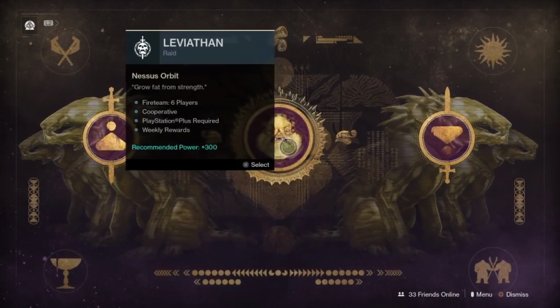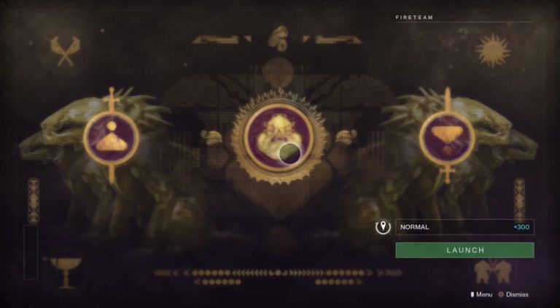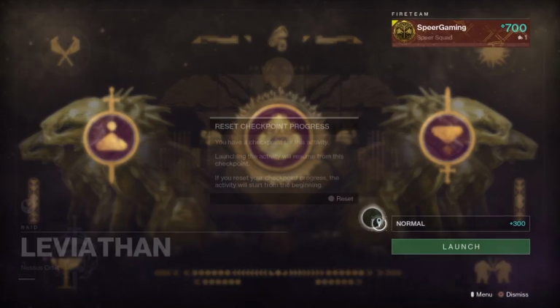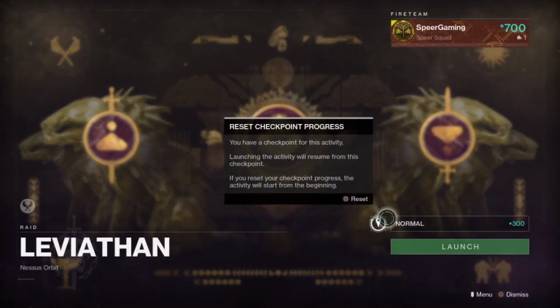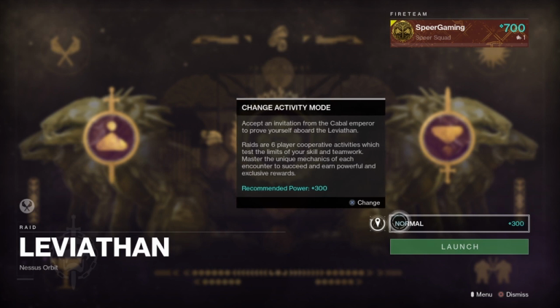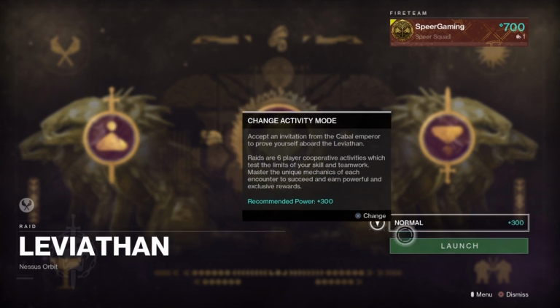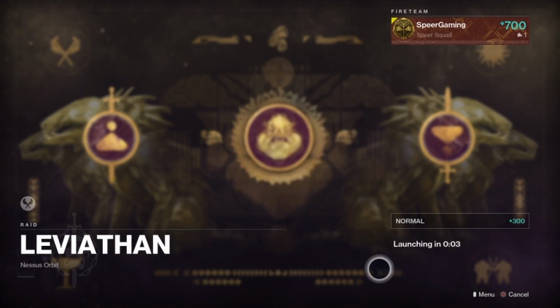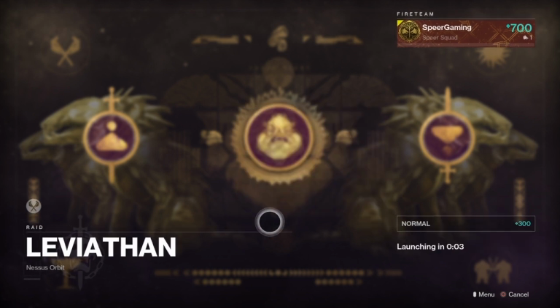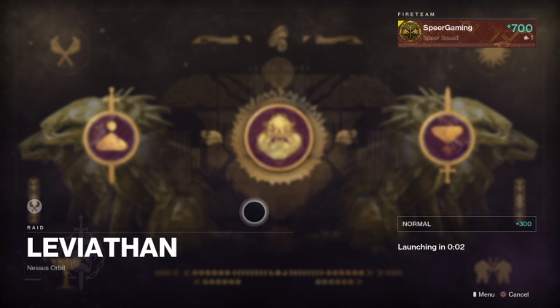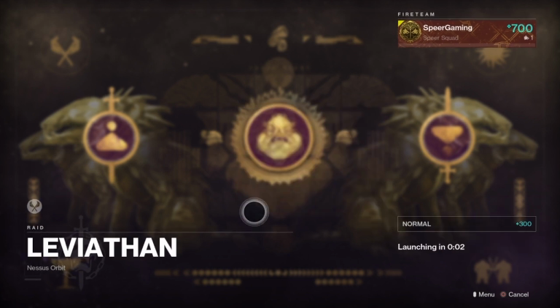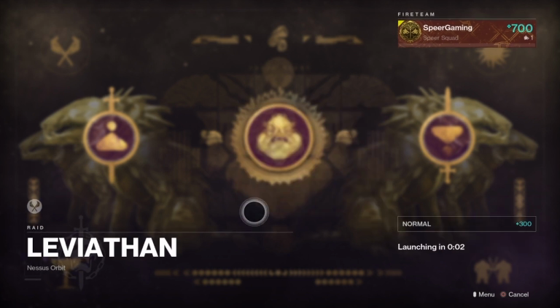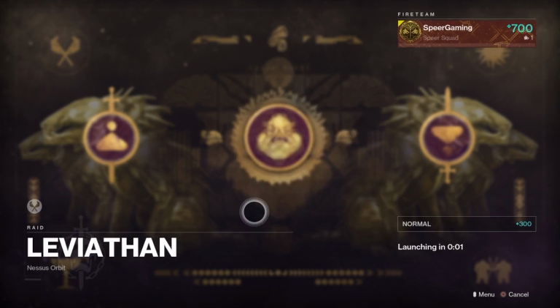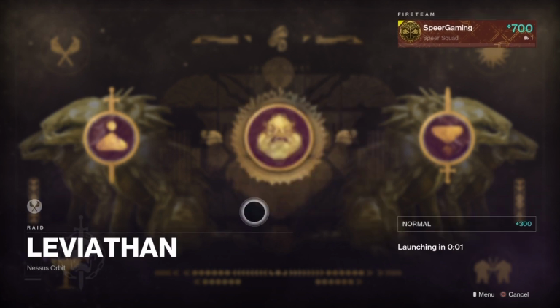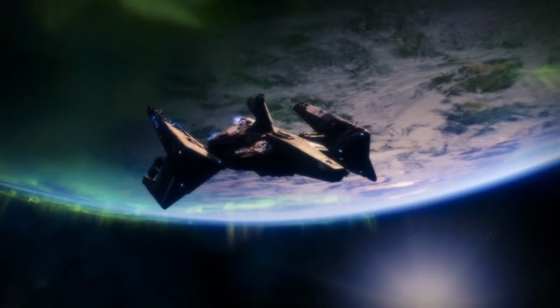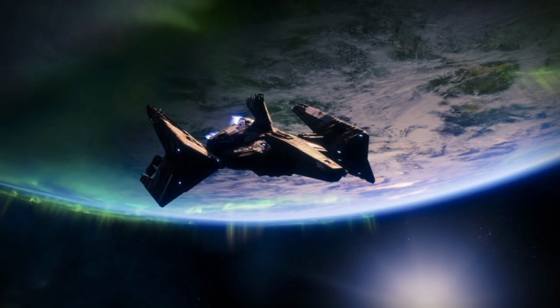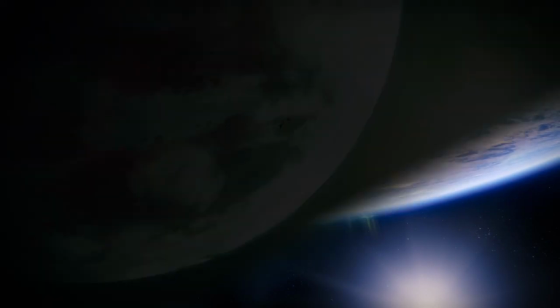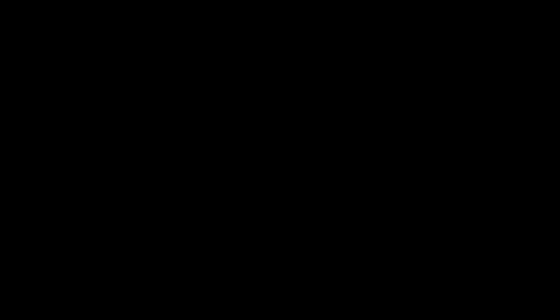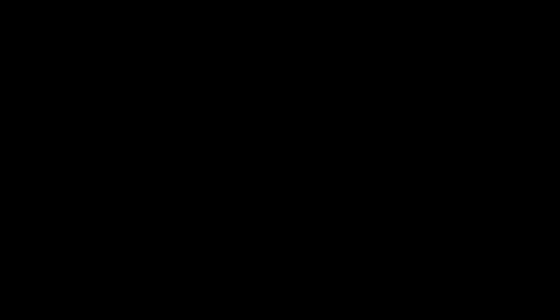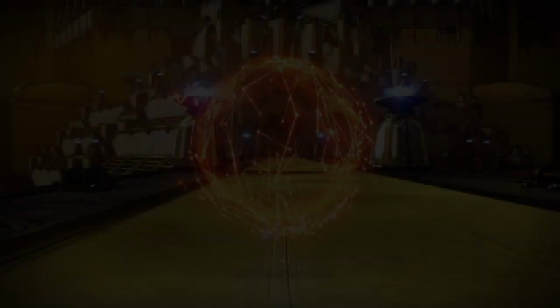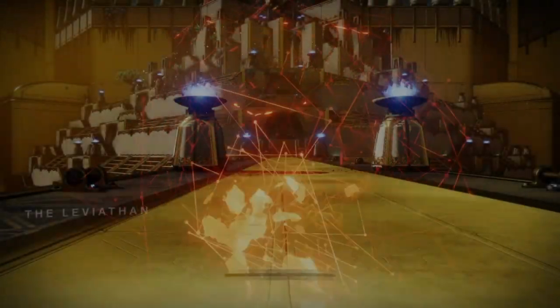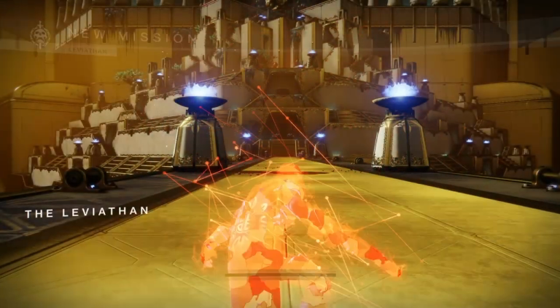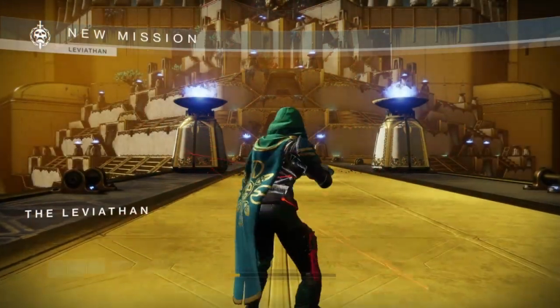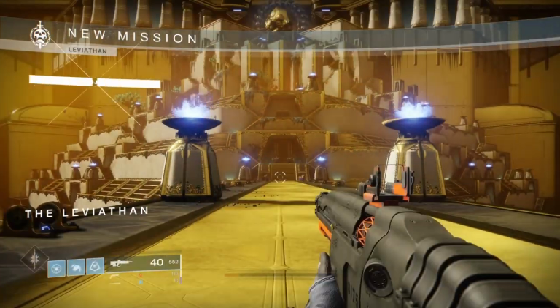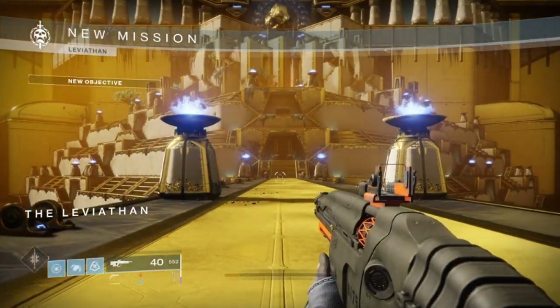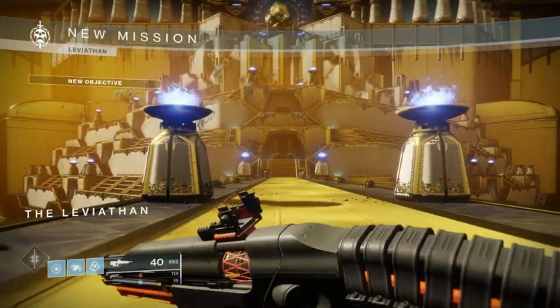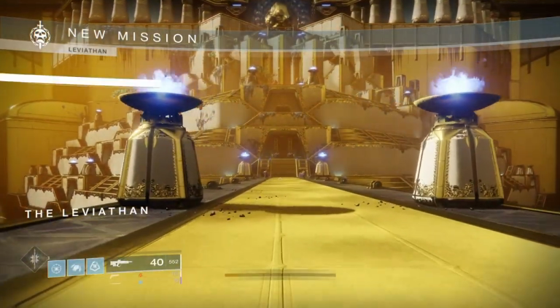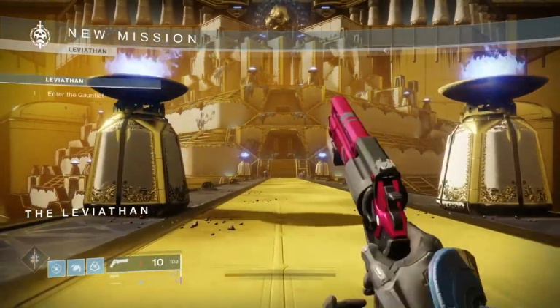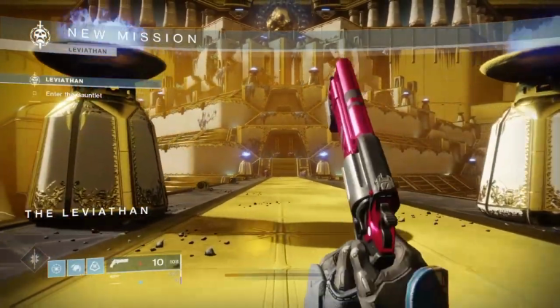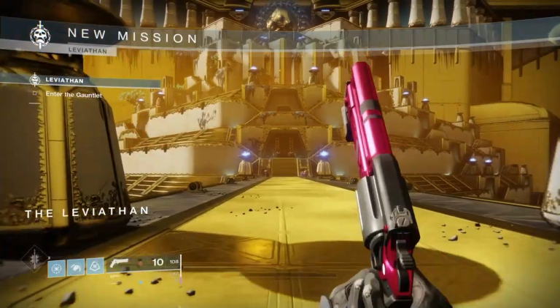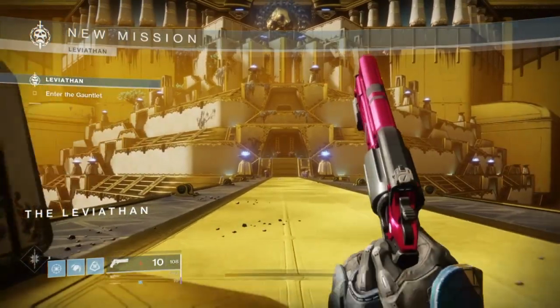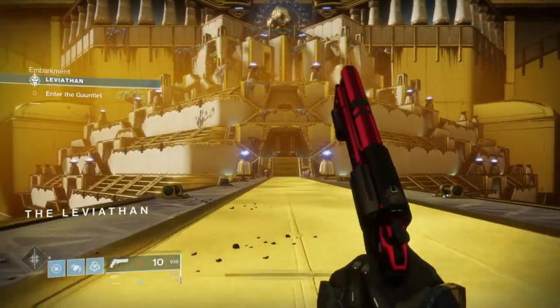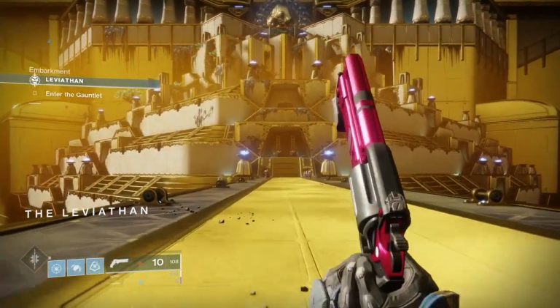What you're going to do is go to your Director, go over to Nessus, and select in the bottom left corner the Leviathan raid. You're going to want to load into the normal Leviathan — we're going to be farming kills in the Castellum.